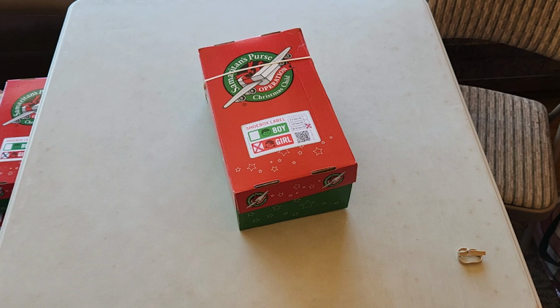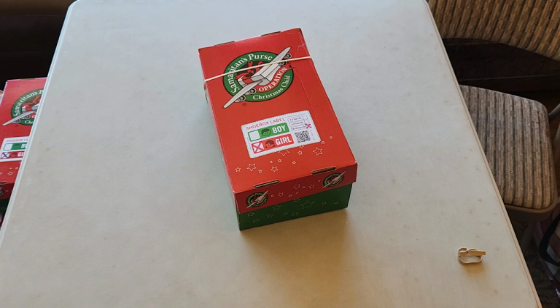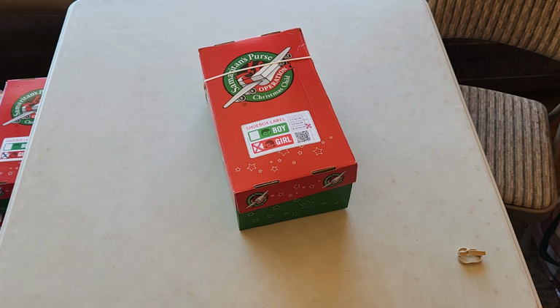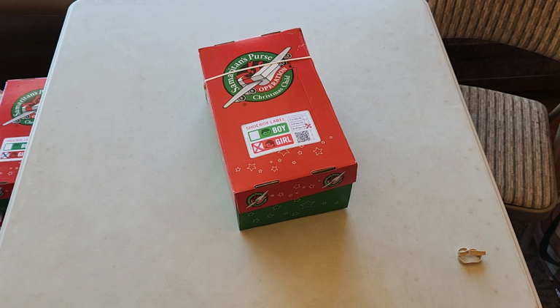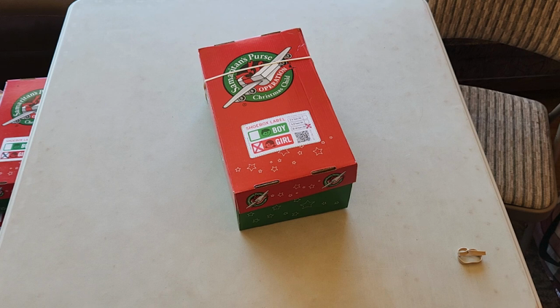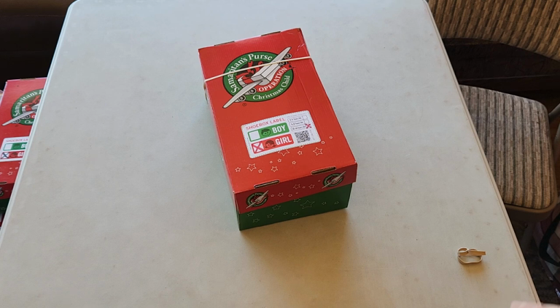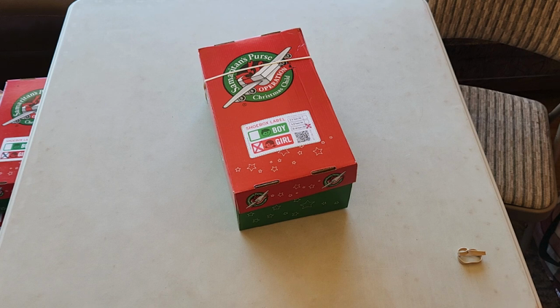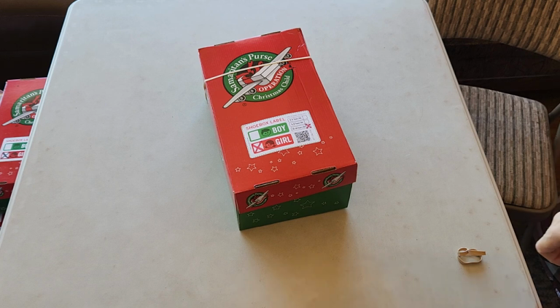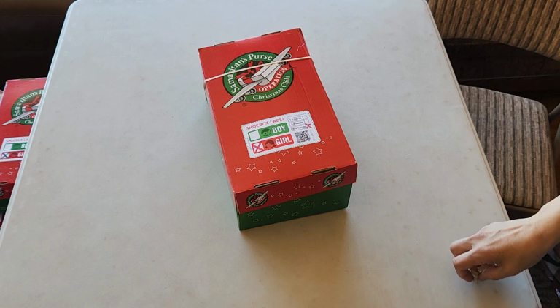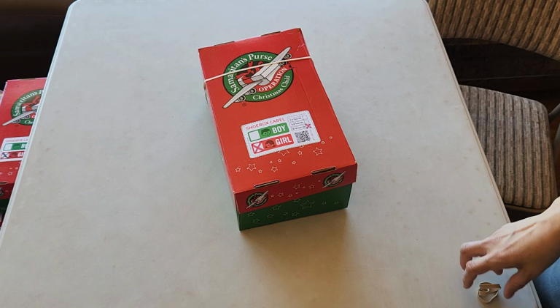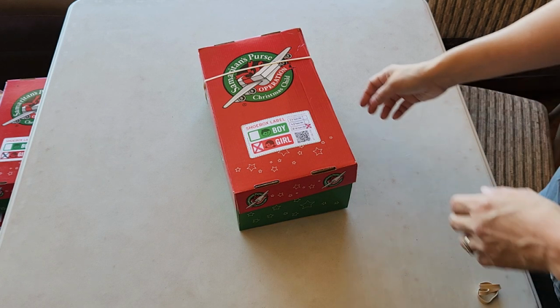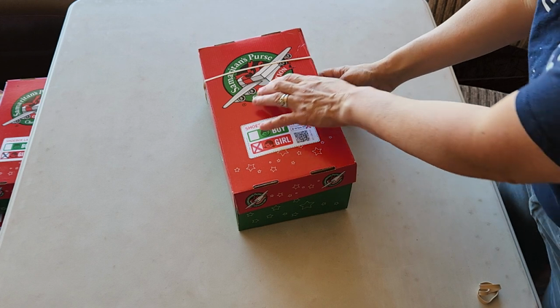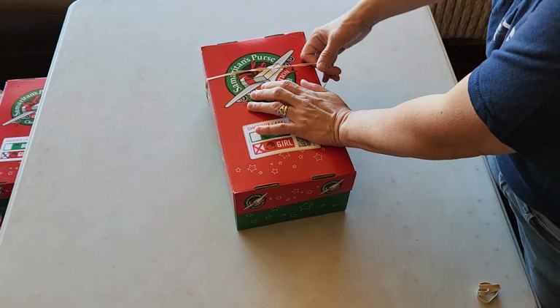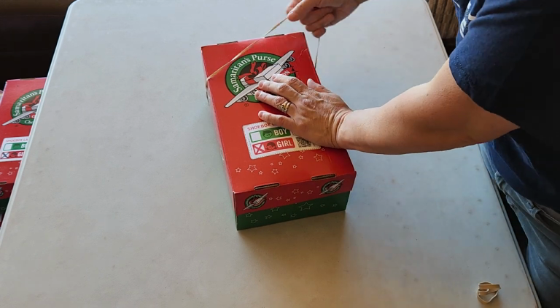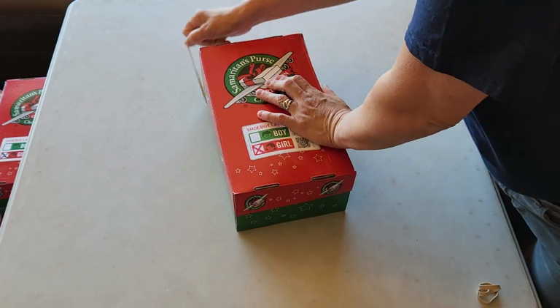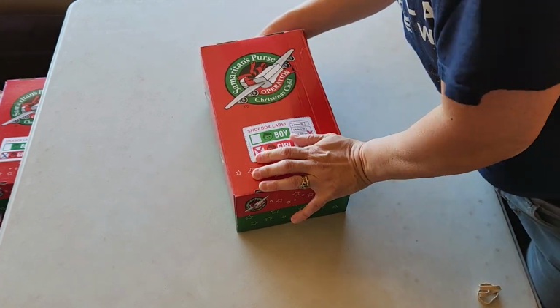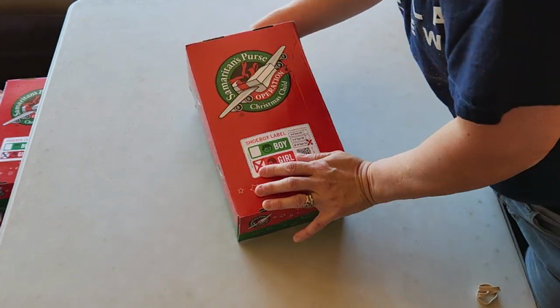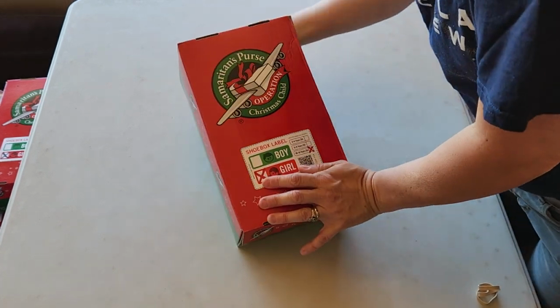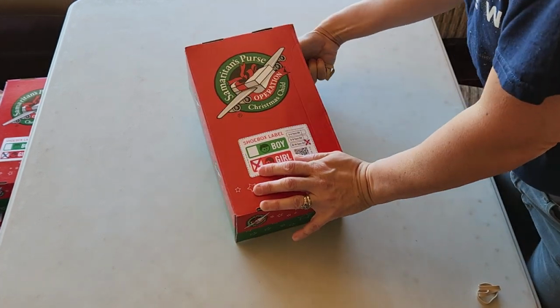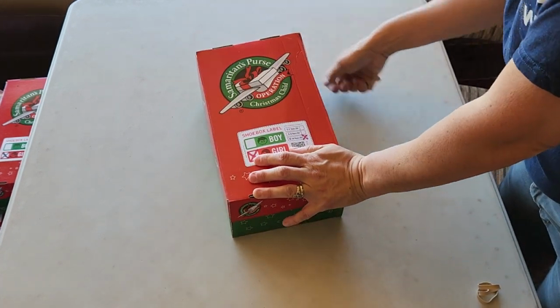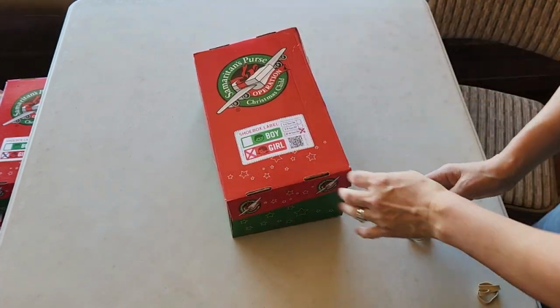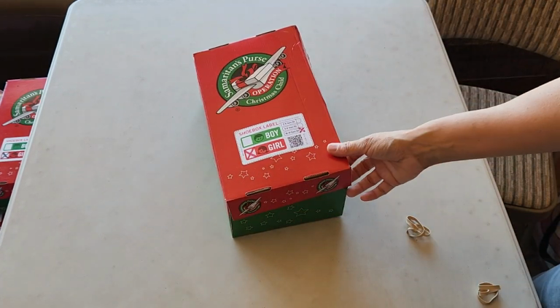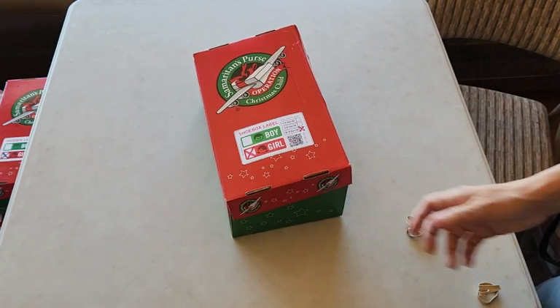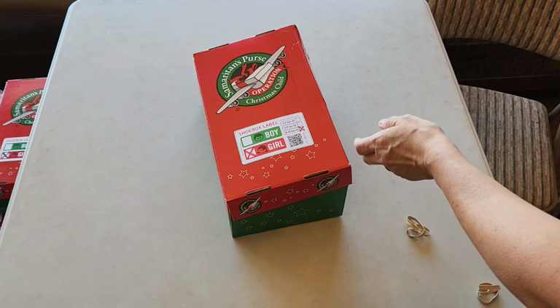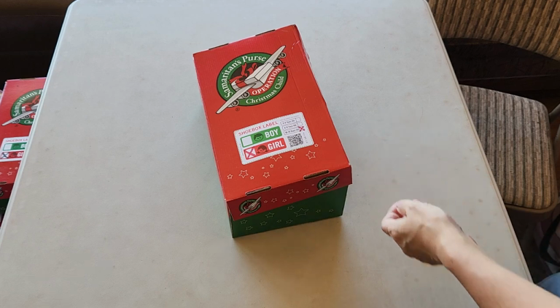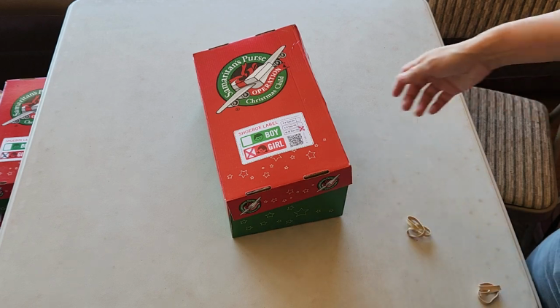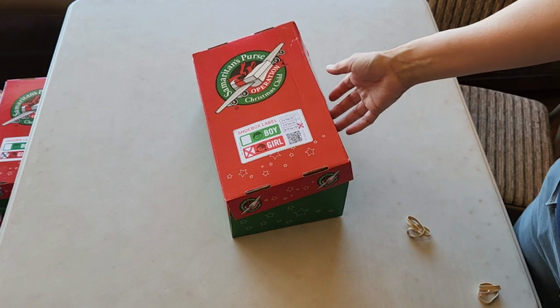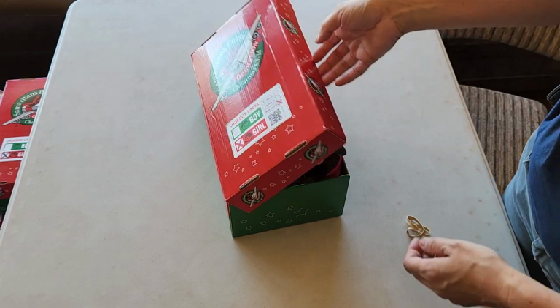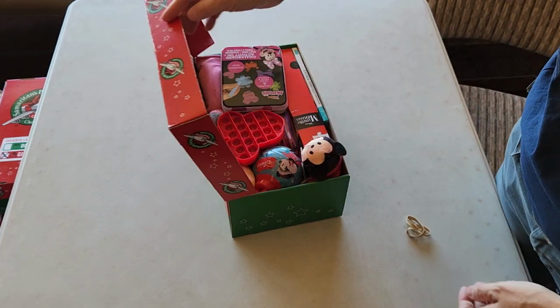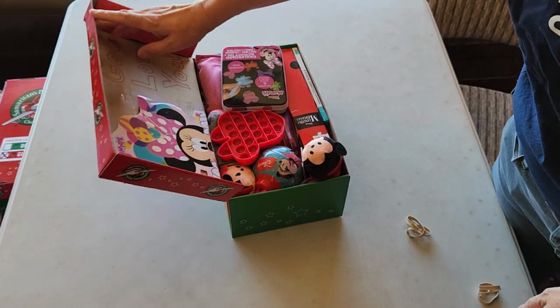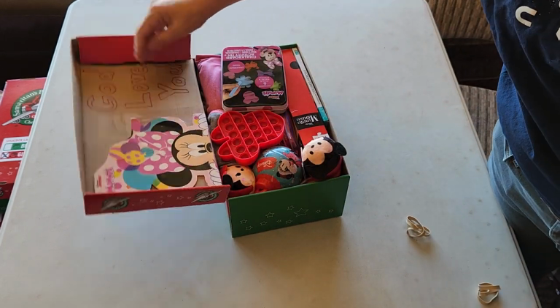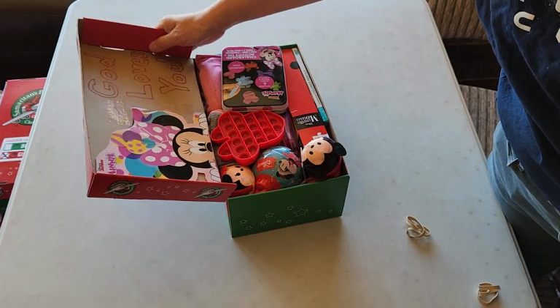I'm kind of going and trying to get all my themes that I had planned done here before school starts. So those were just some of the 10 to 14 girls. I also did some 5 to 9 boys. I'm kind of working my way through the age groups.